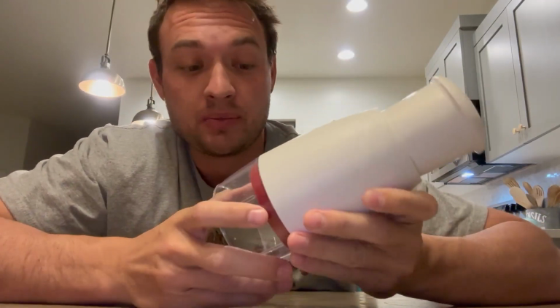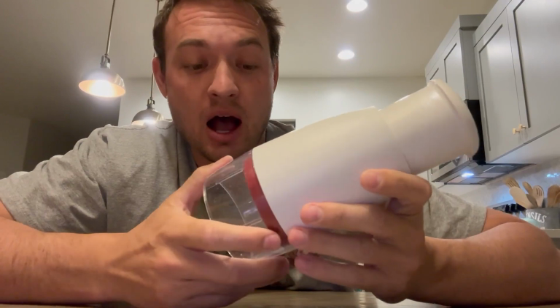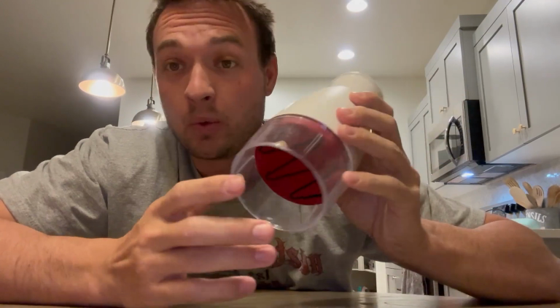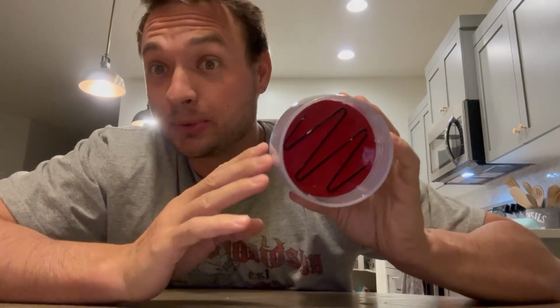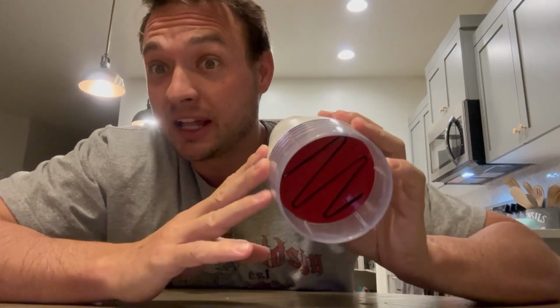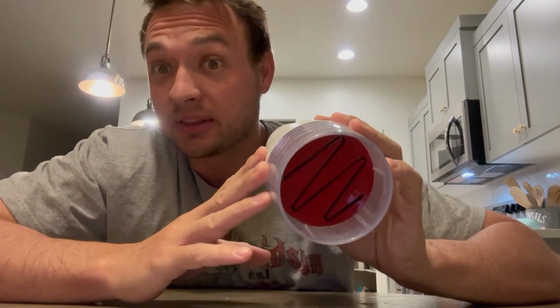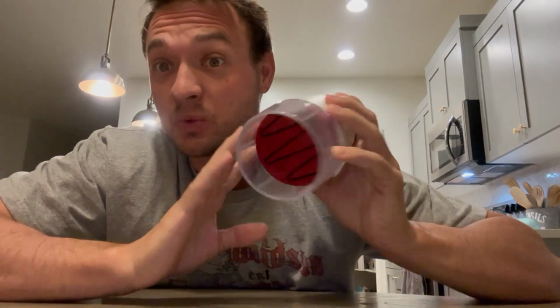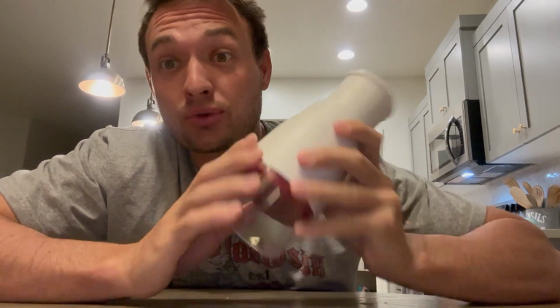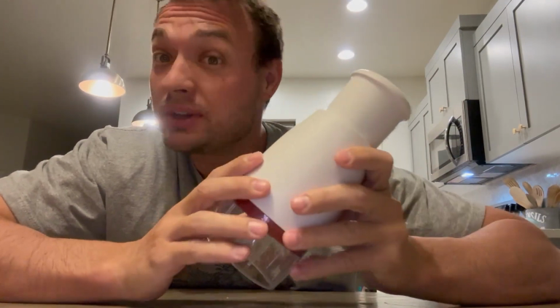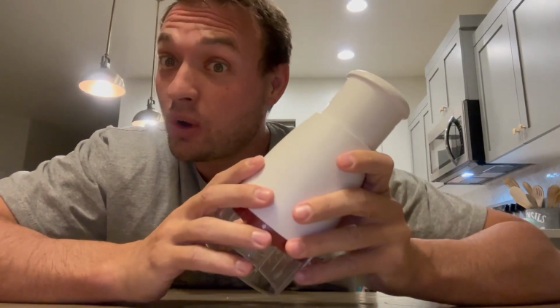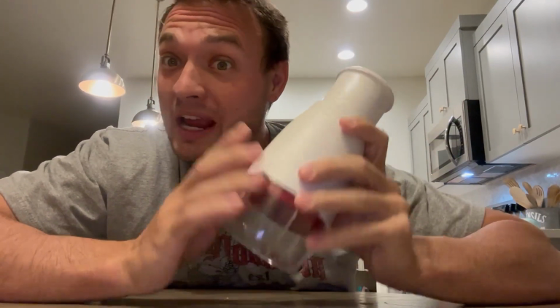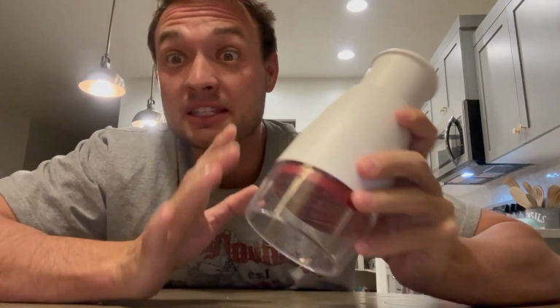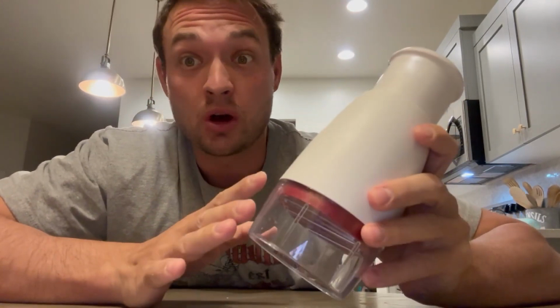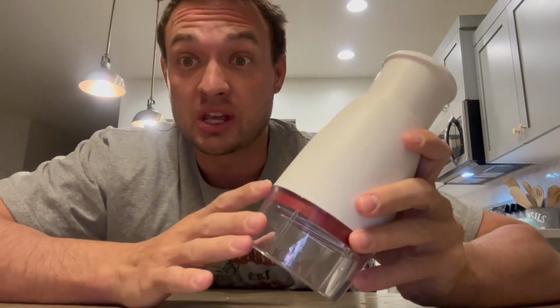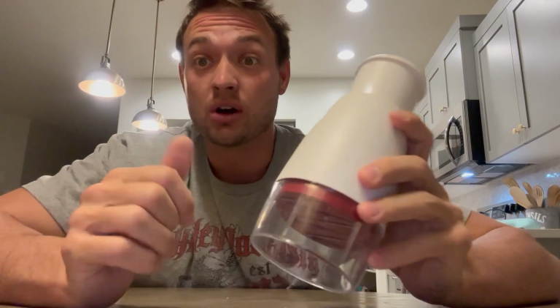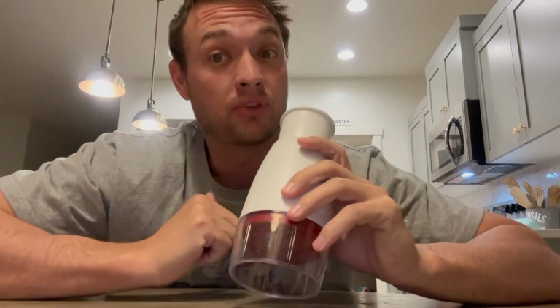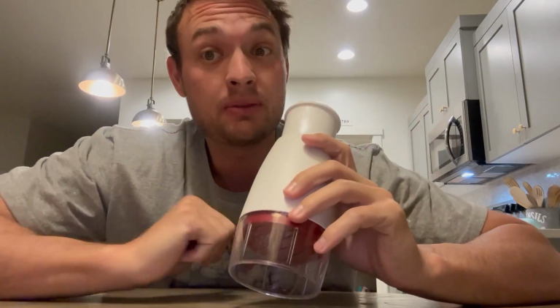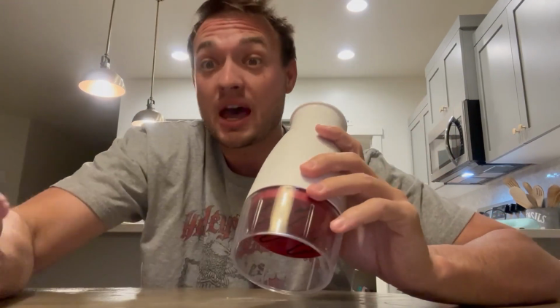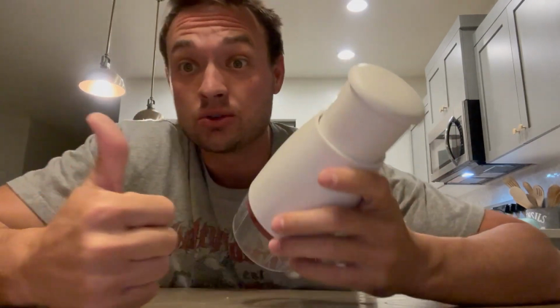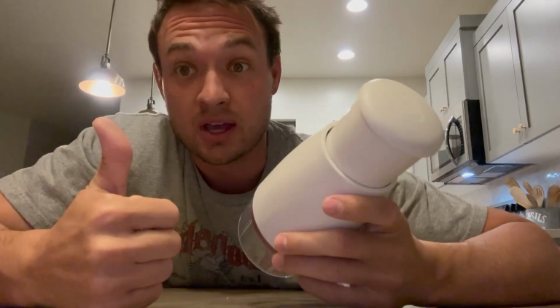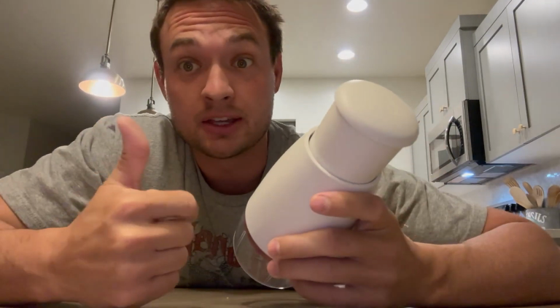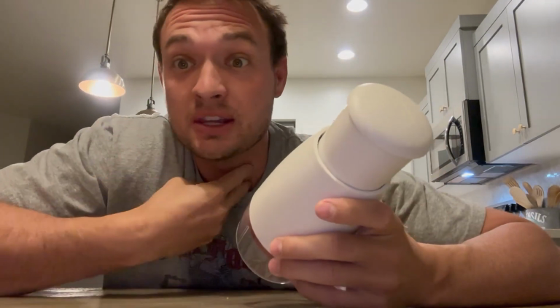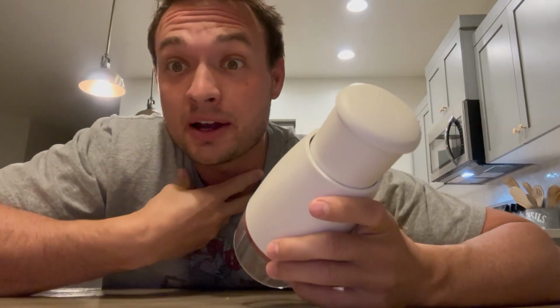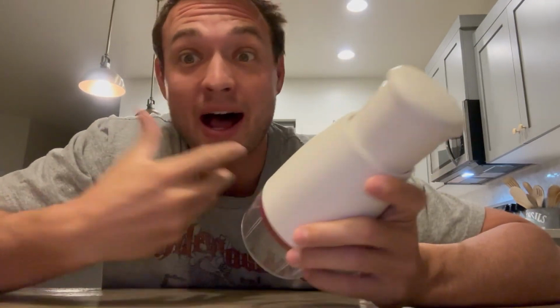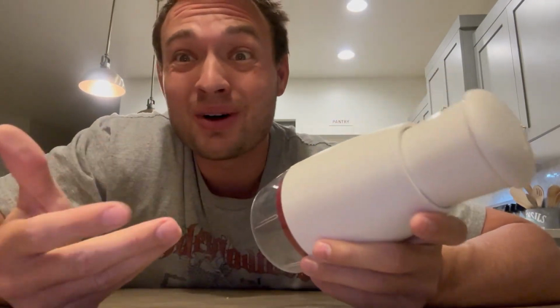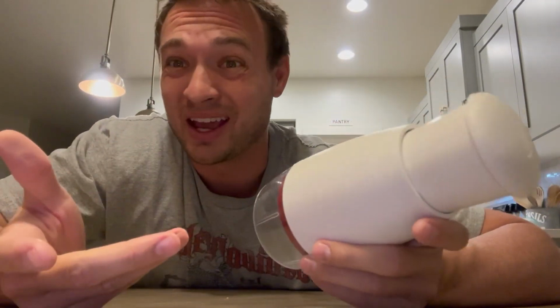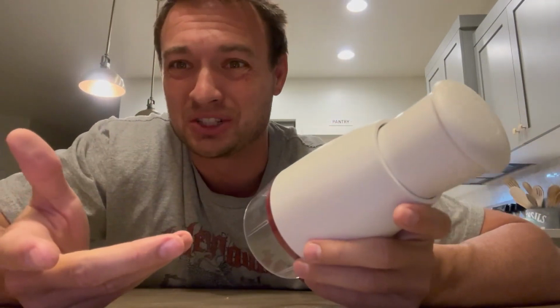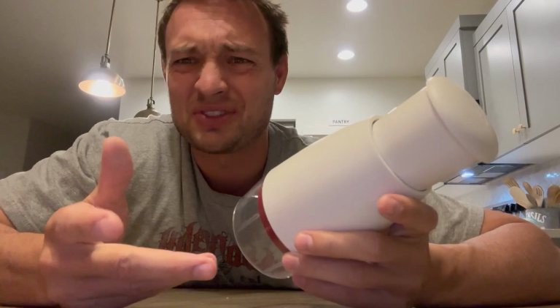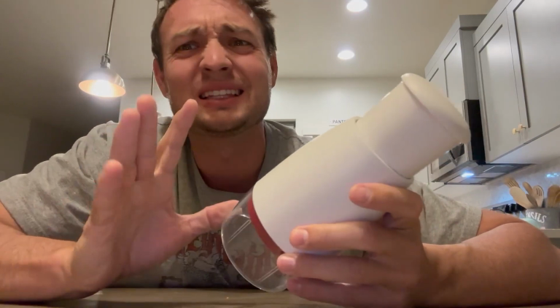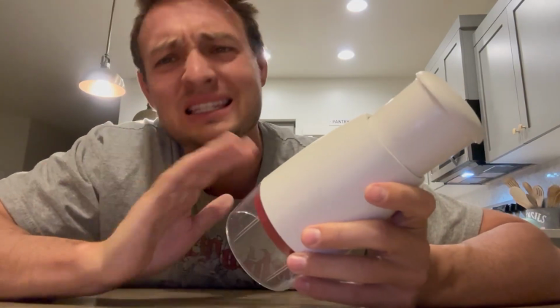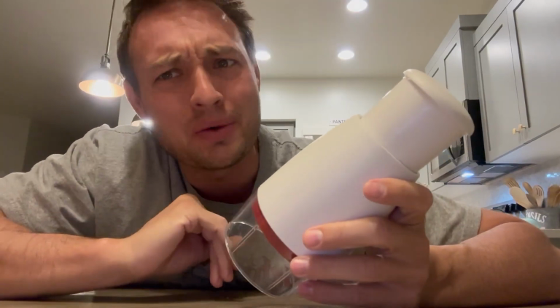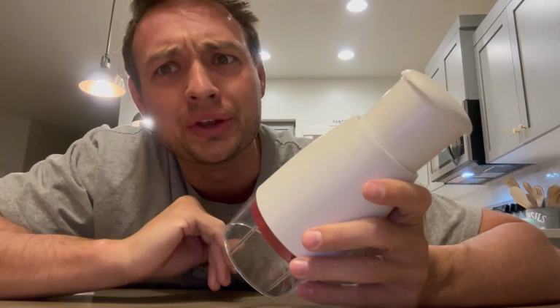What I really like about this is we have thrown it in the dishwasher and it's dishwasher safe. So for me, that is two thumbs up because as a parent, I don't want to hand wash stuff. That's the last thing I want to do.